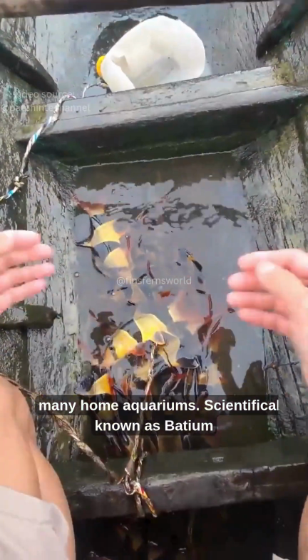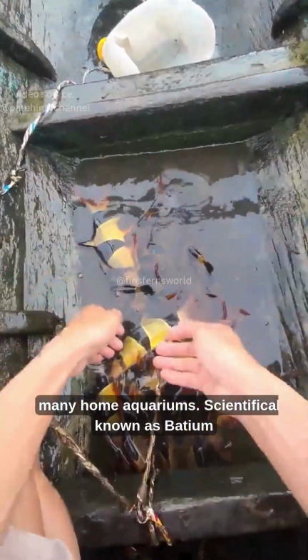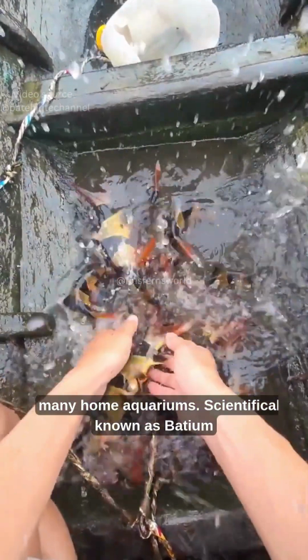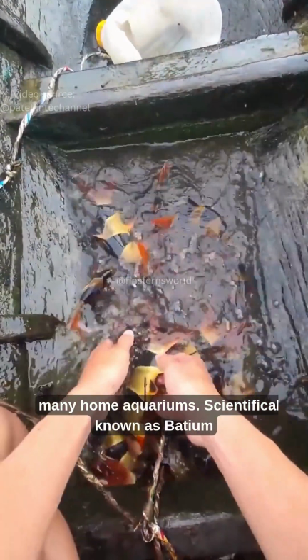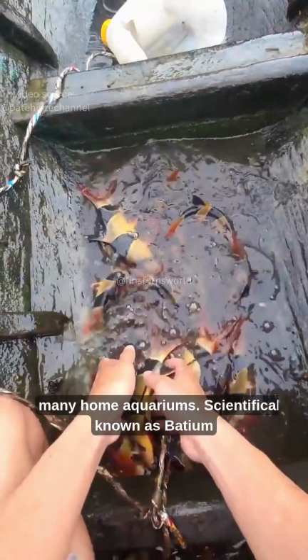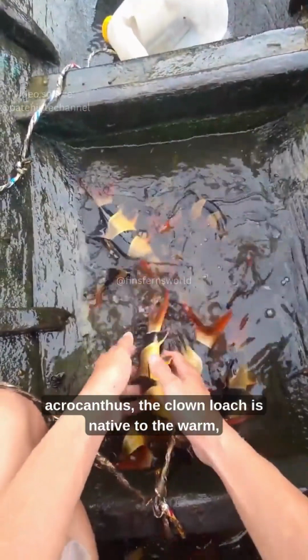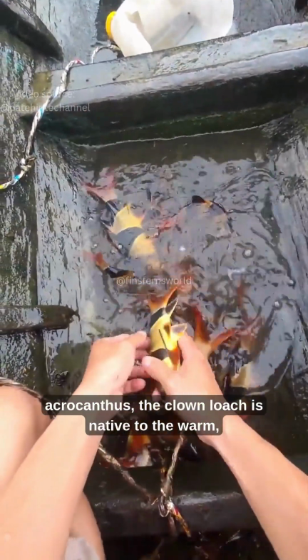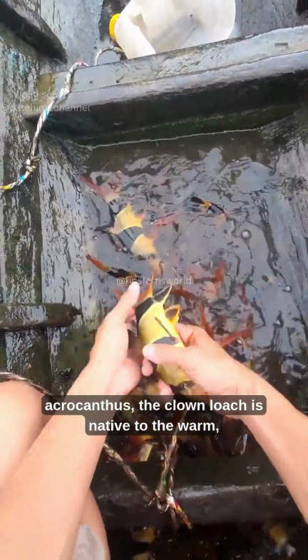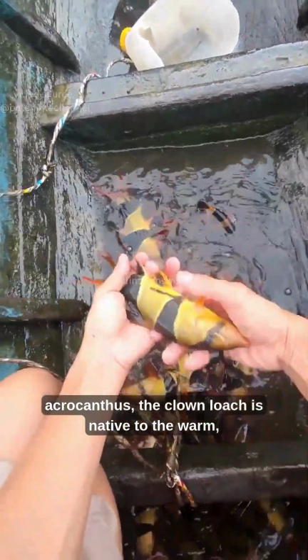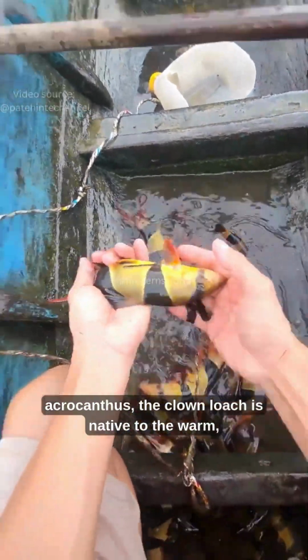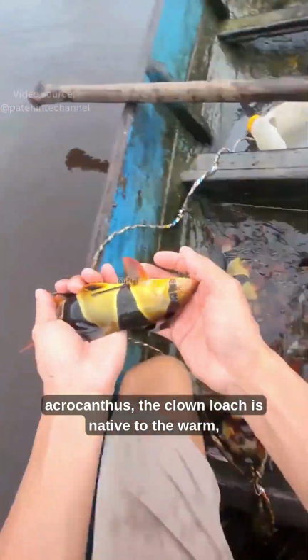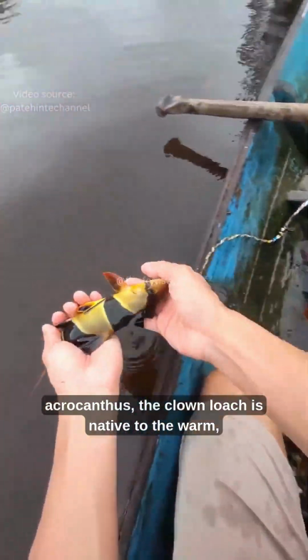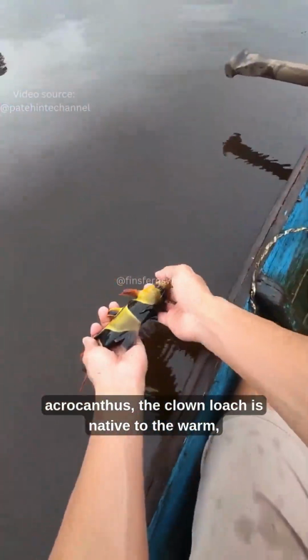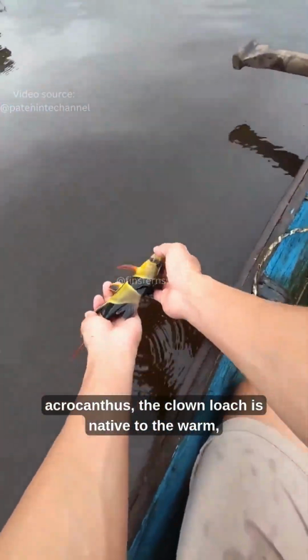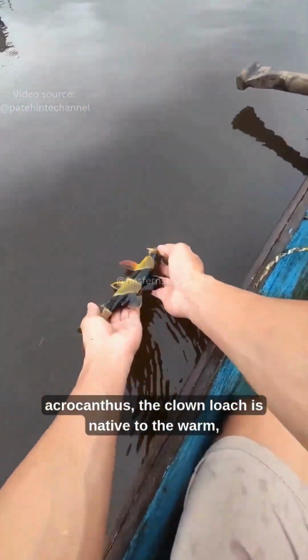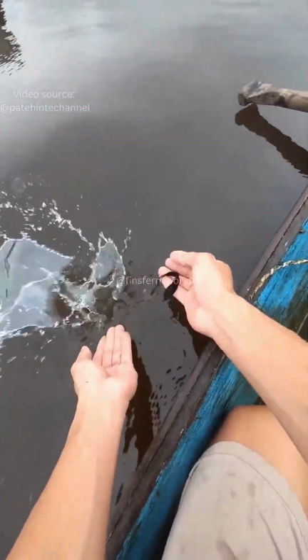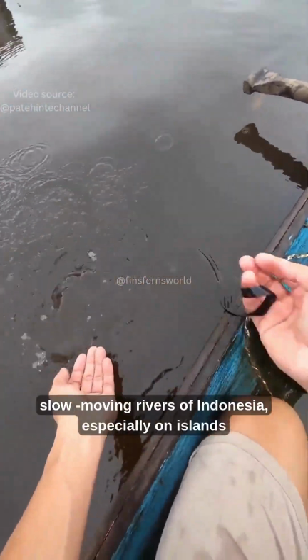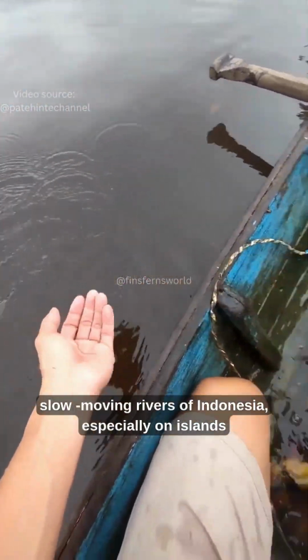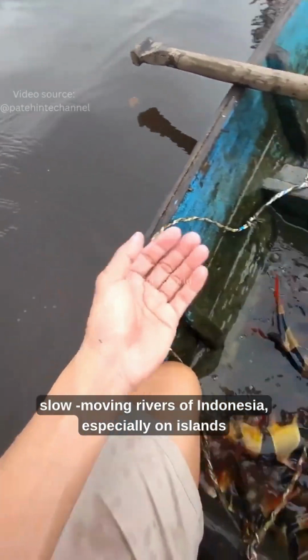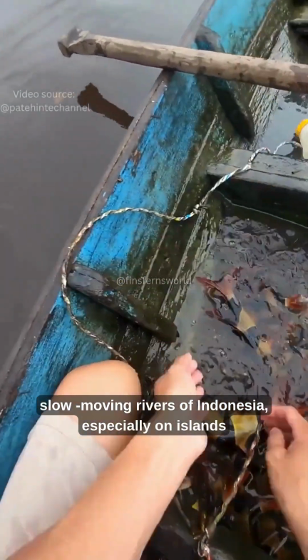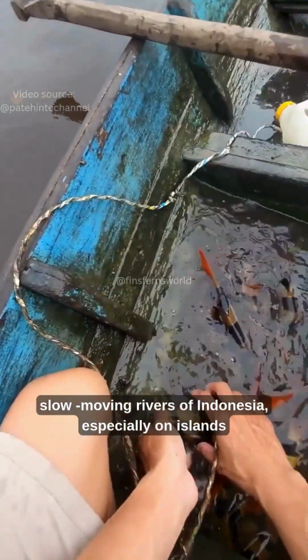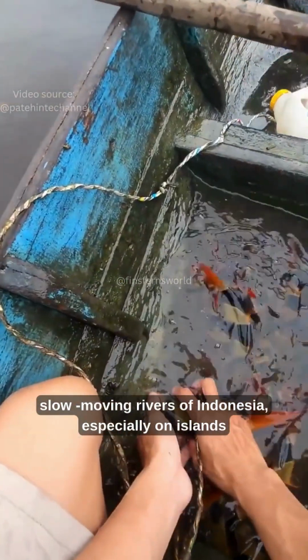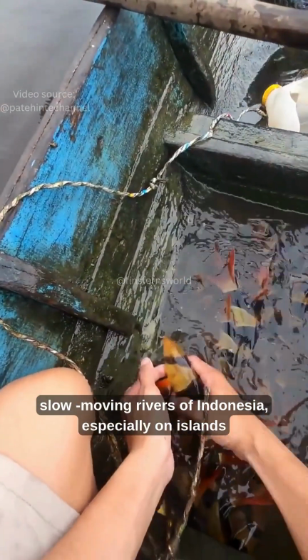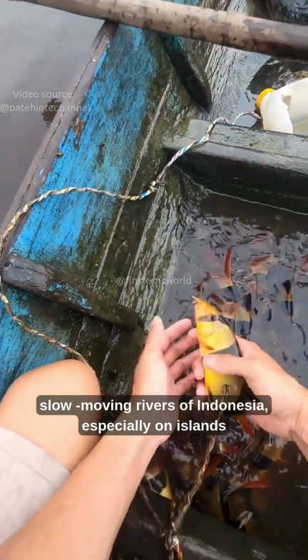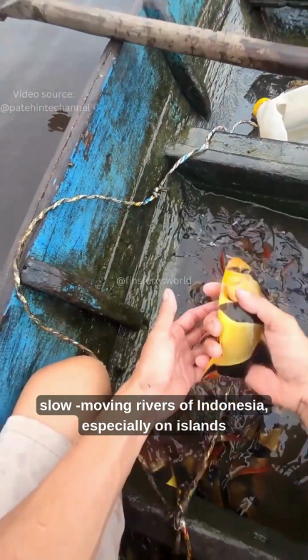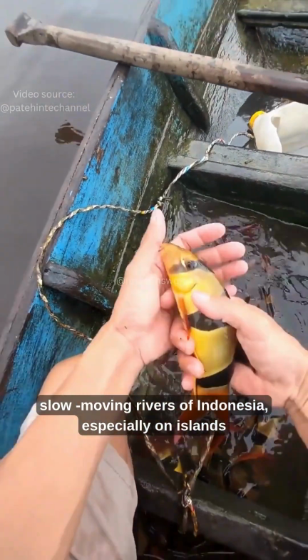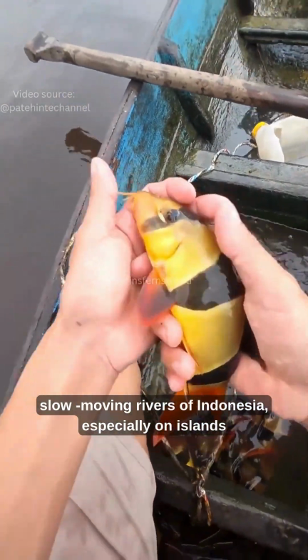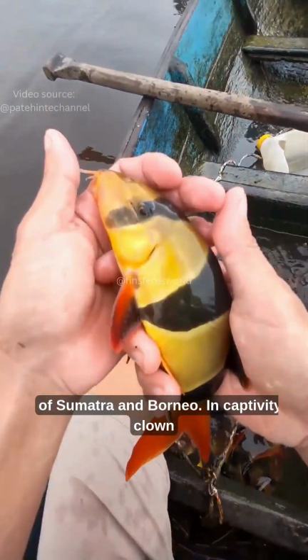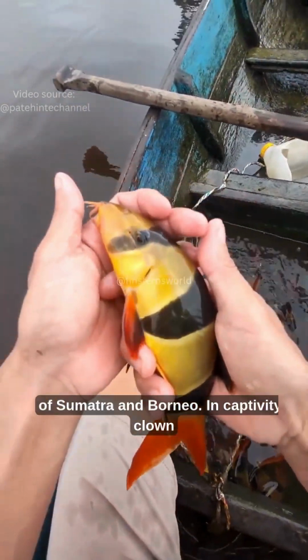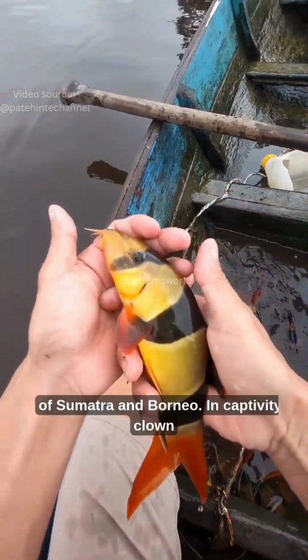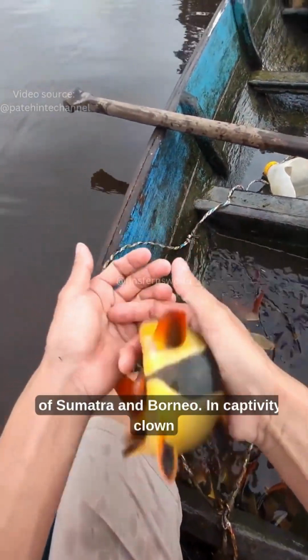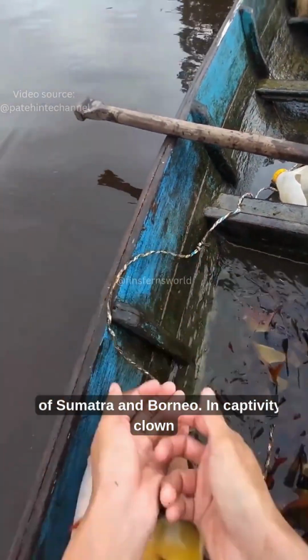Scientifically known as Chromobotia macracanthus, the clown loach is native to the warm, slow-moving rivers of Indonesia, especially on the islands of Sumatra and Borneo.